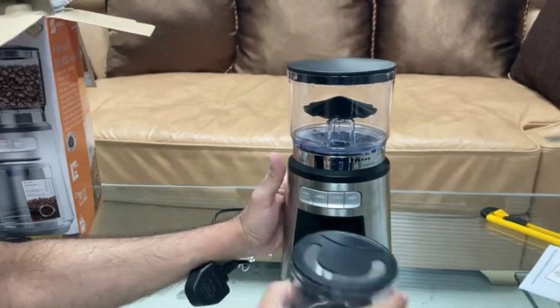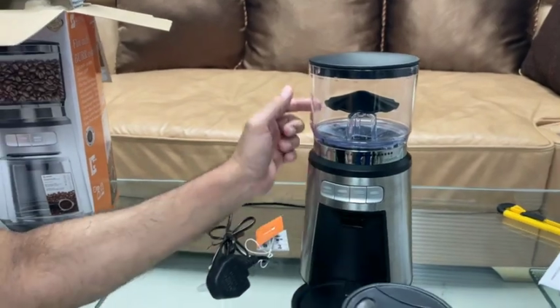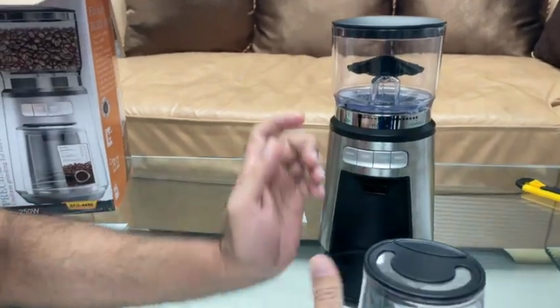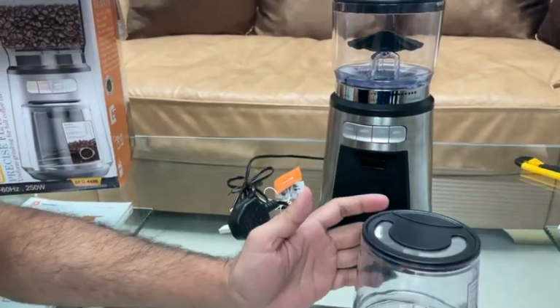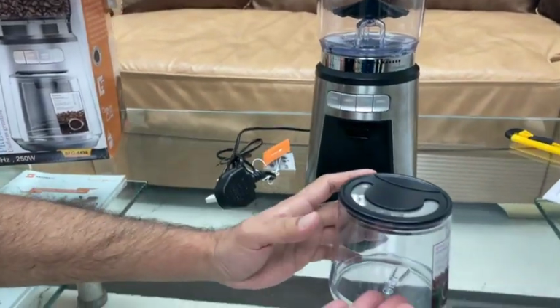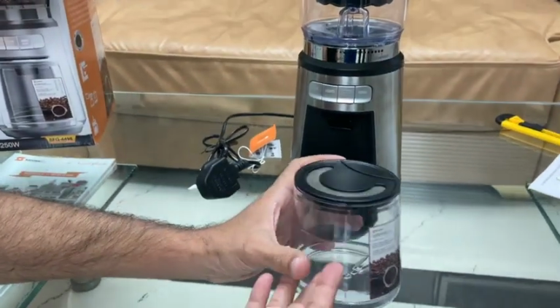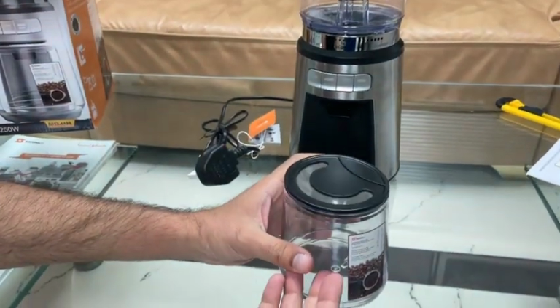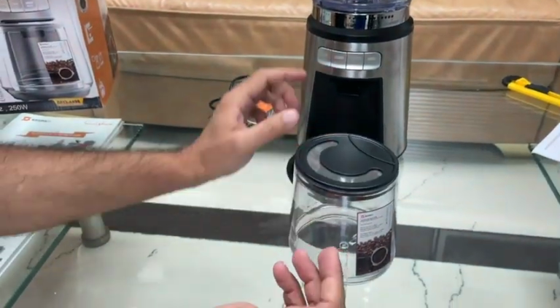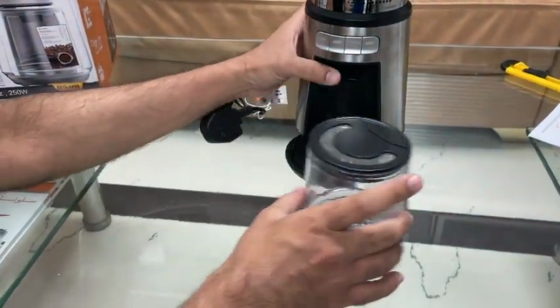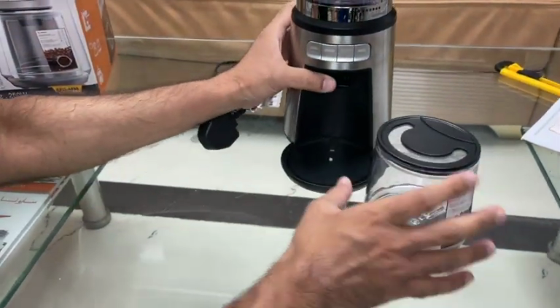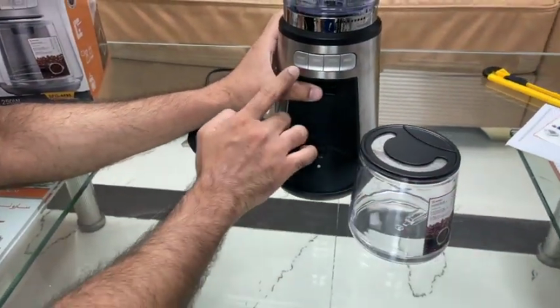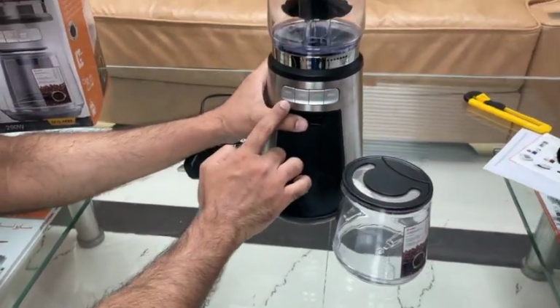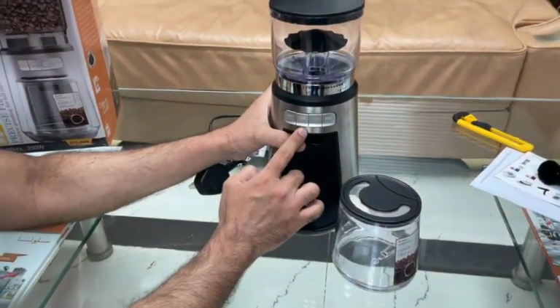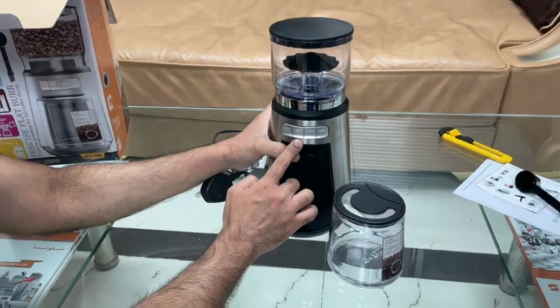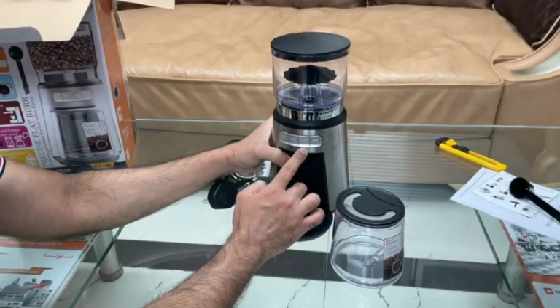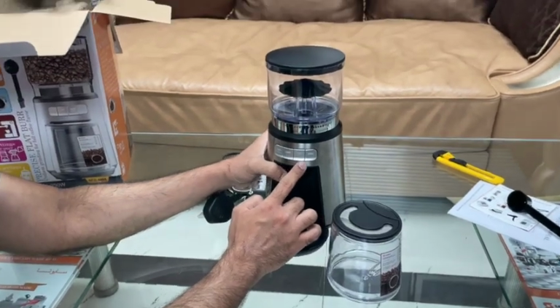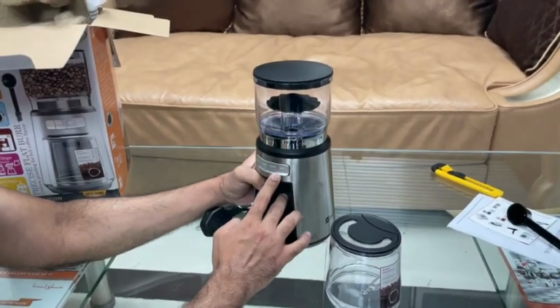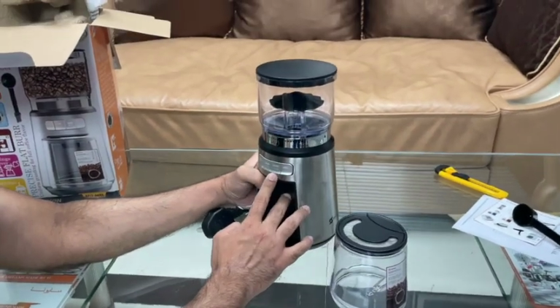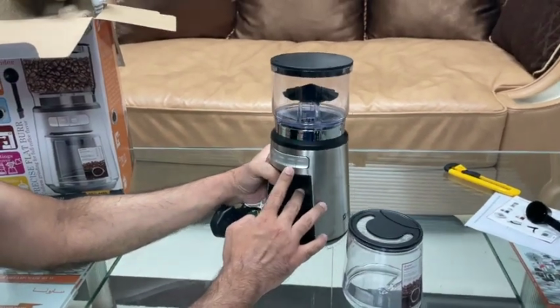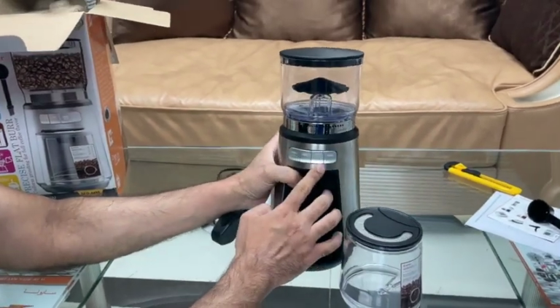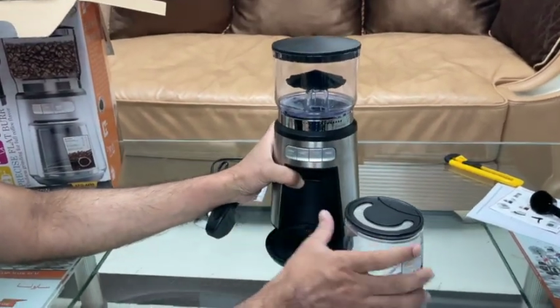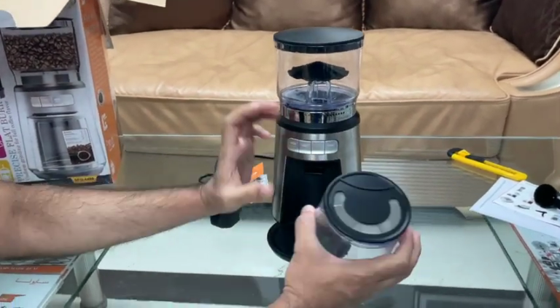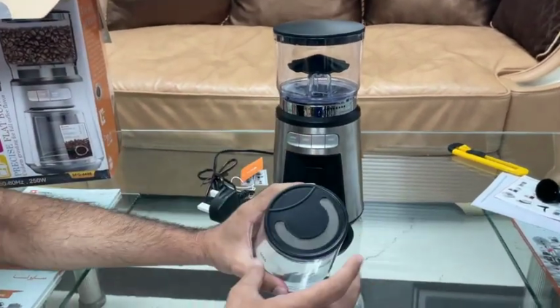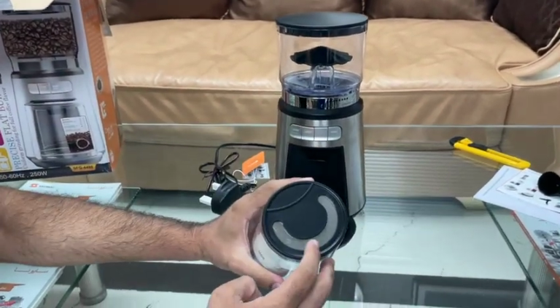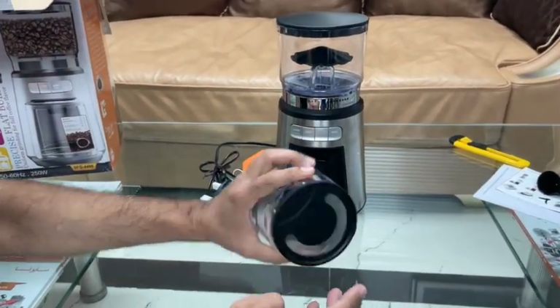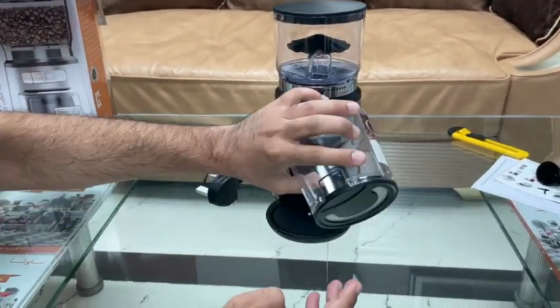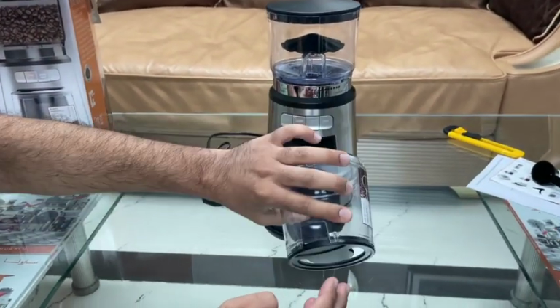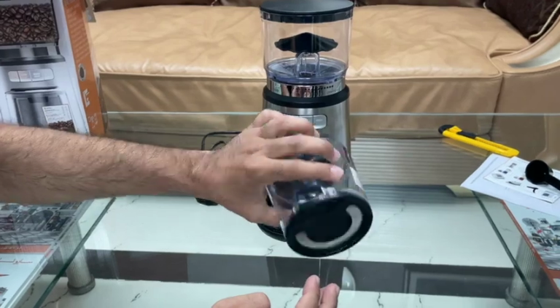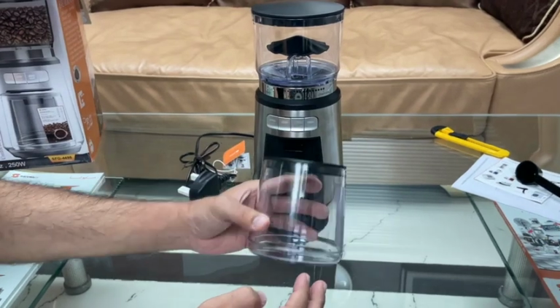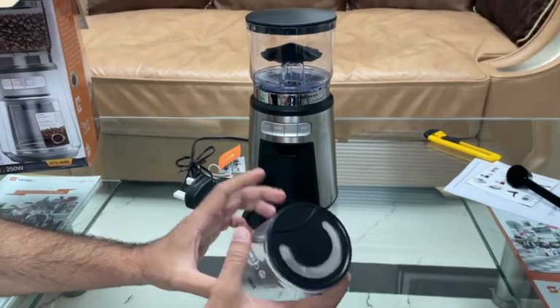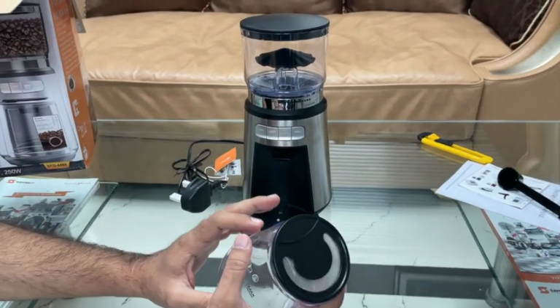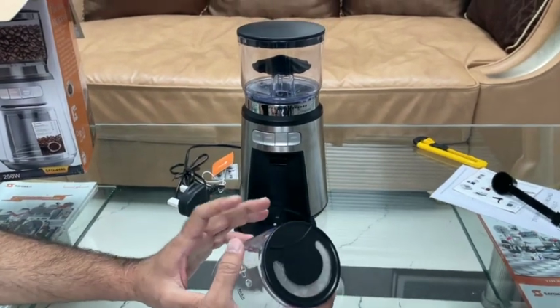This comes with a cup control — you can set it from manual, three cups, eight cups, up to ten cups. There is also a container to collect your ground coffee powder for your favorite brew, depending on your taste.